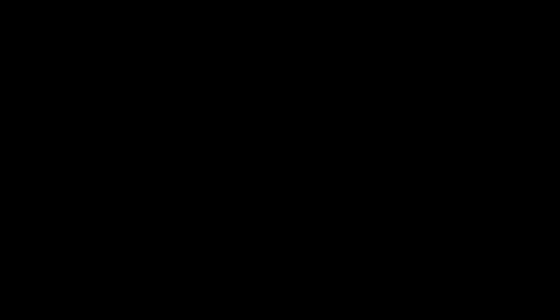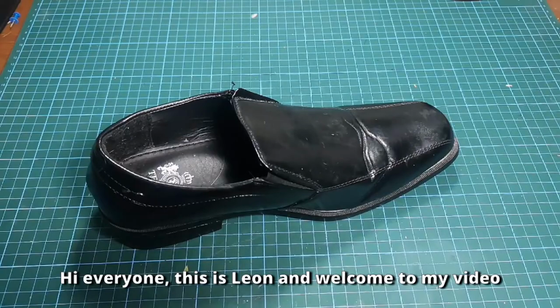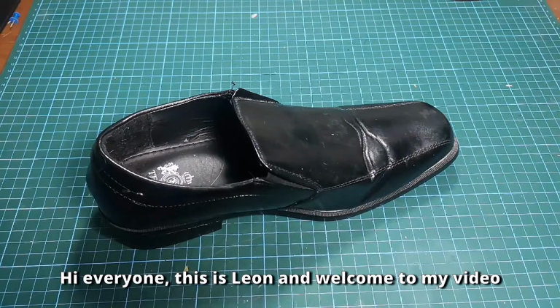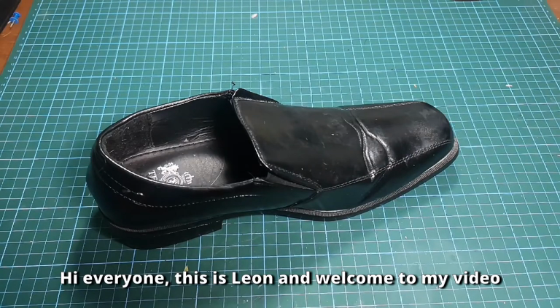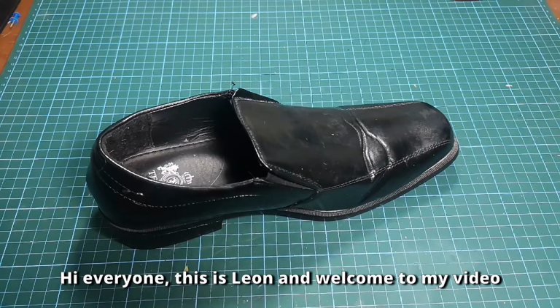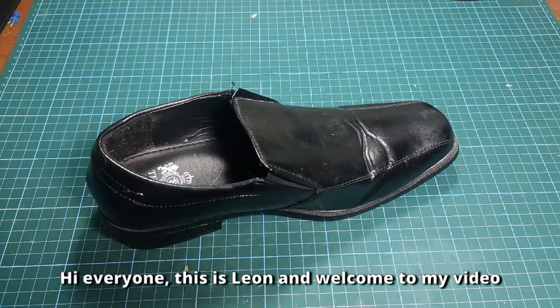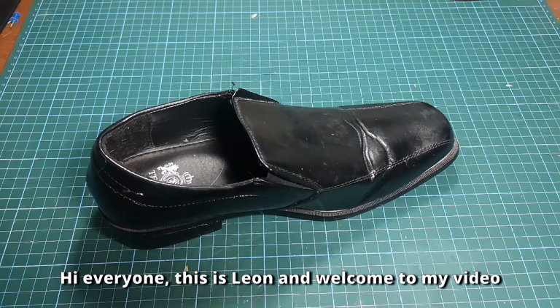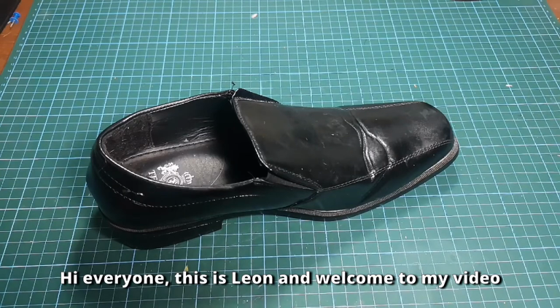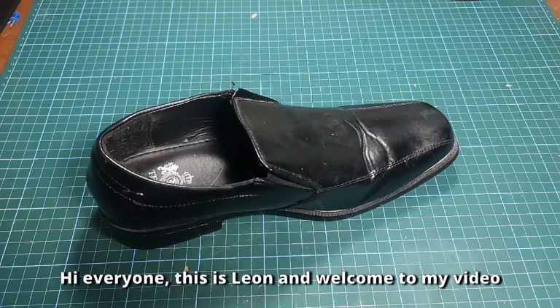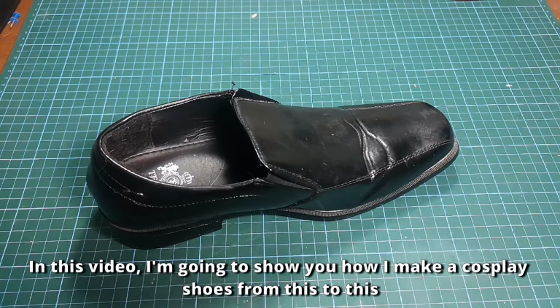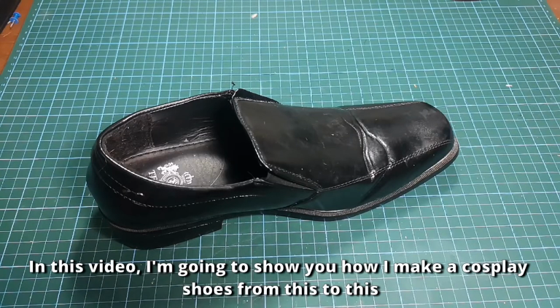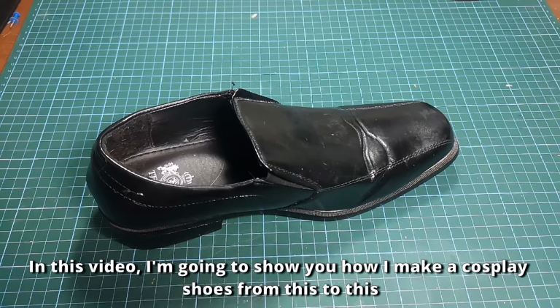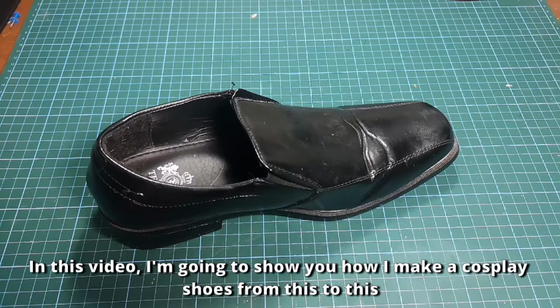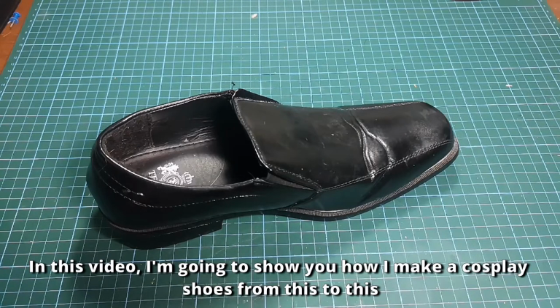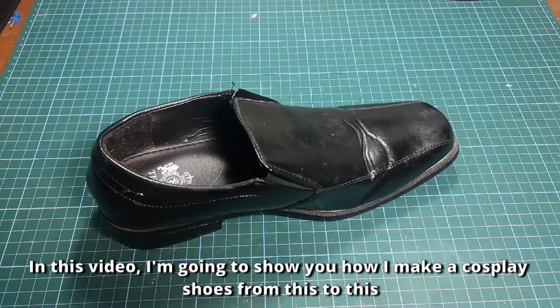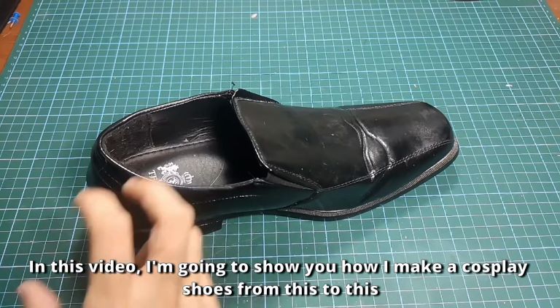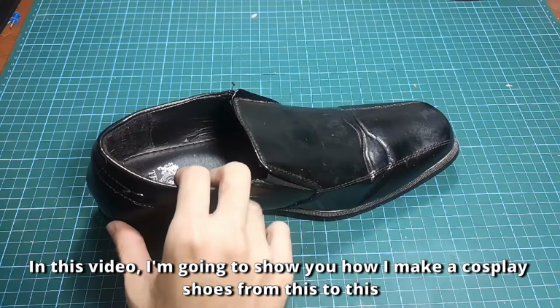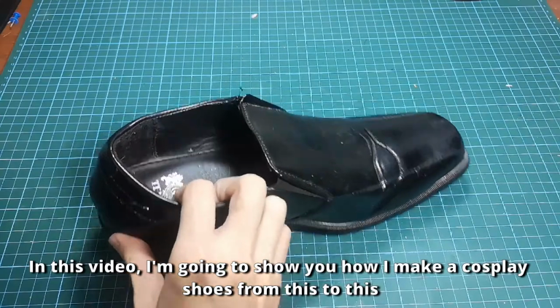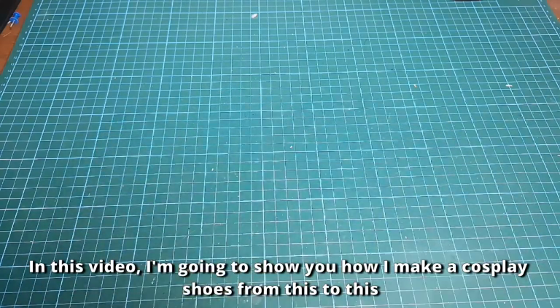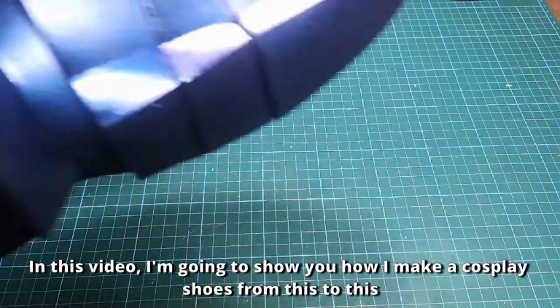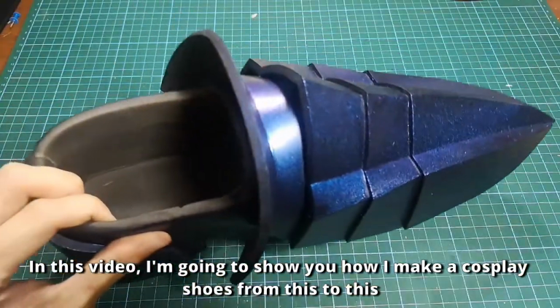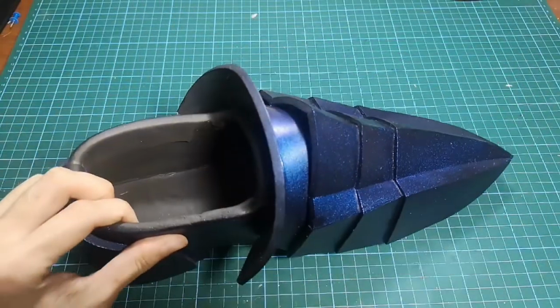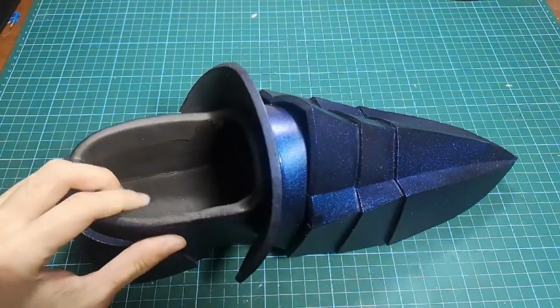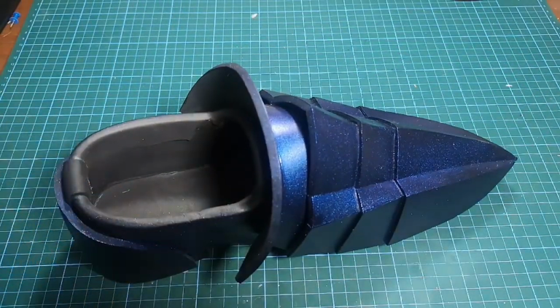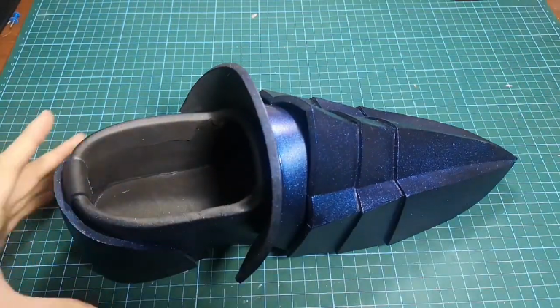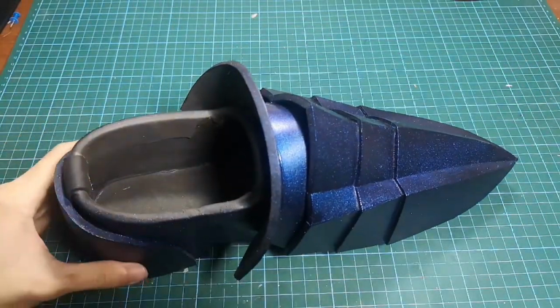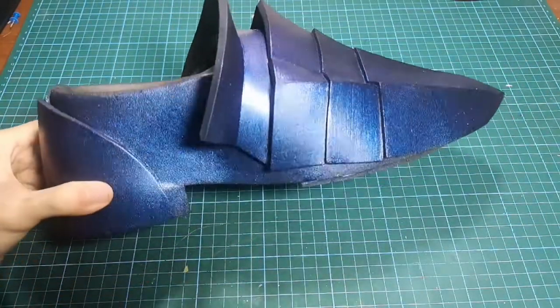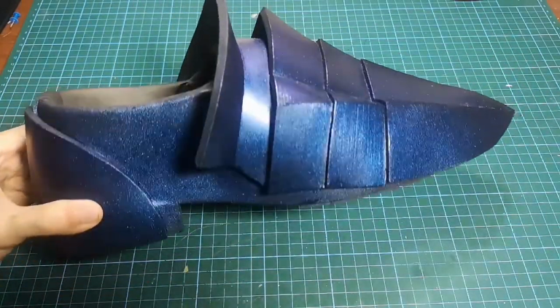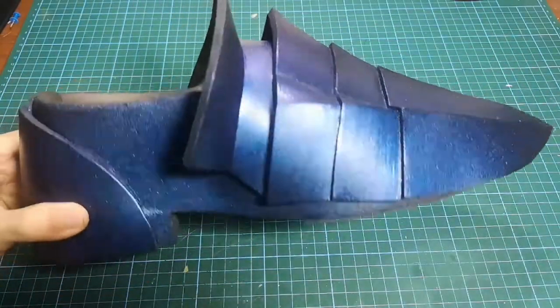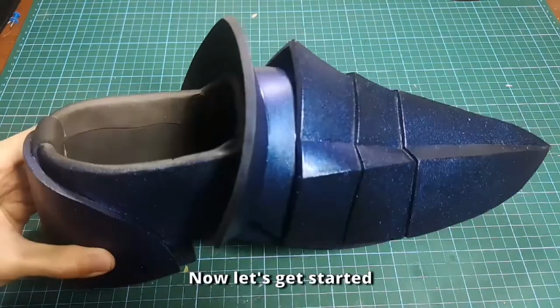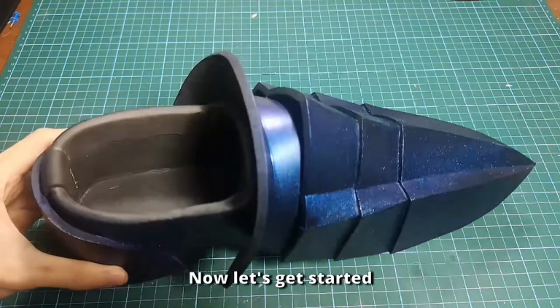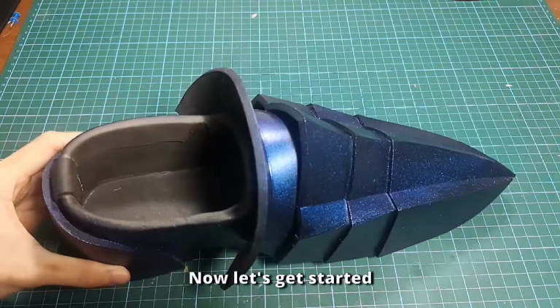Hi everyone, this is Leon and welcome to my video. In this video, I'm going to show you how I make cosplay shoes from this to this. Now let's get started.